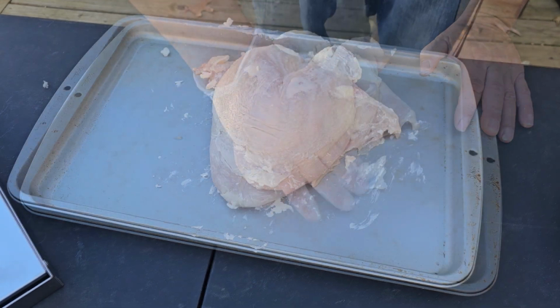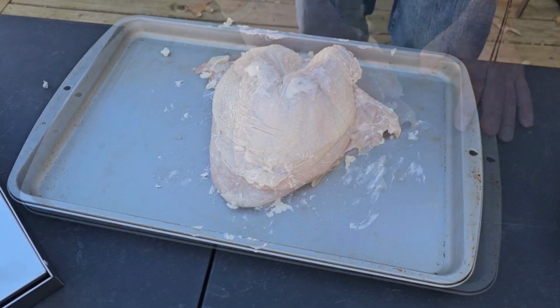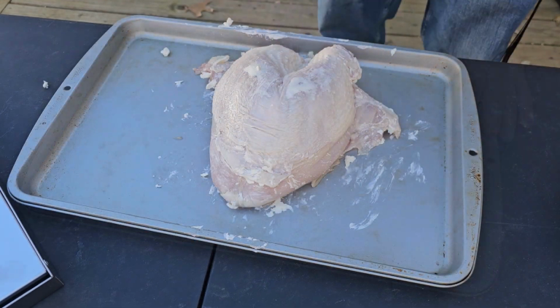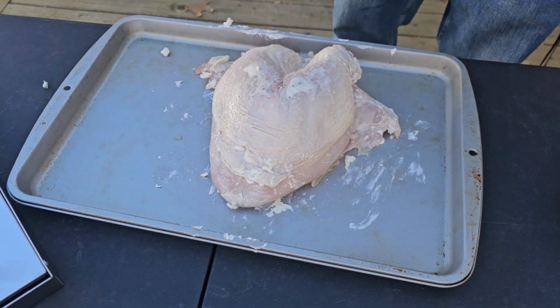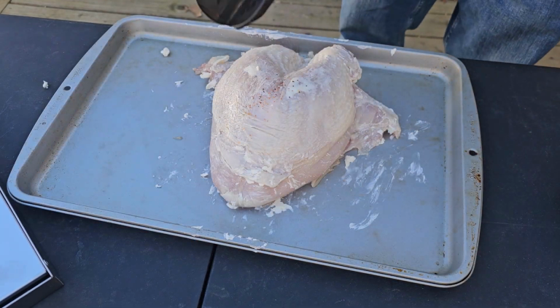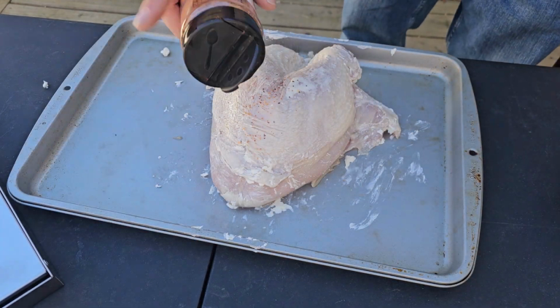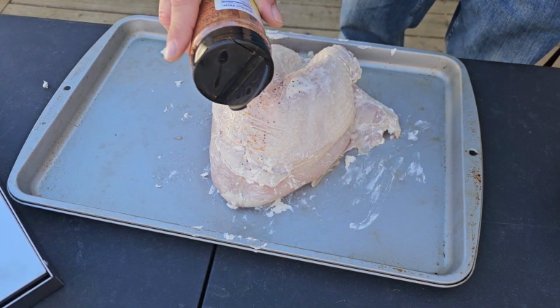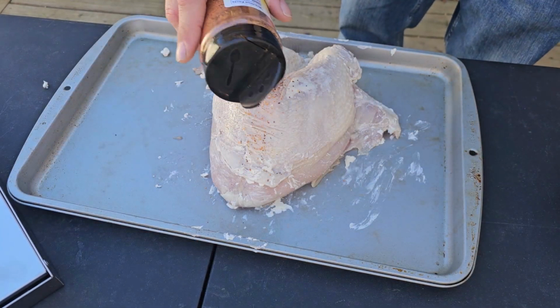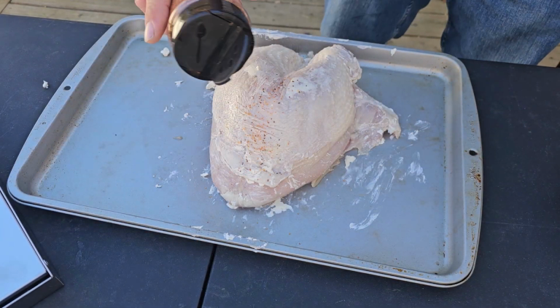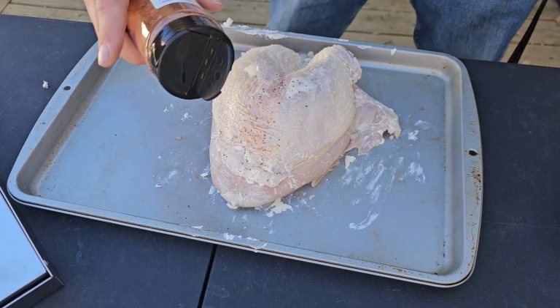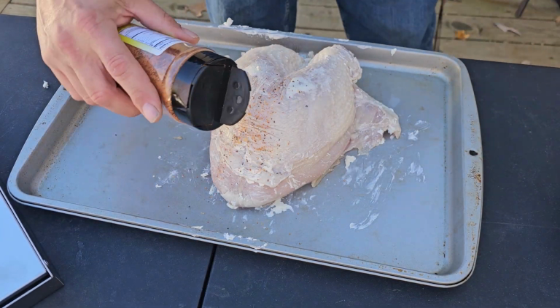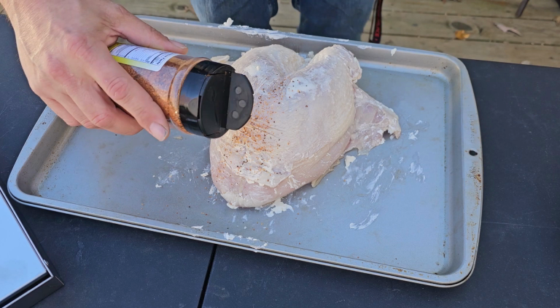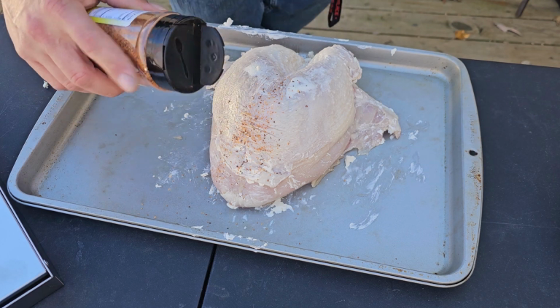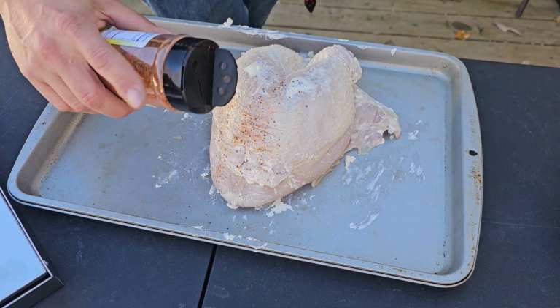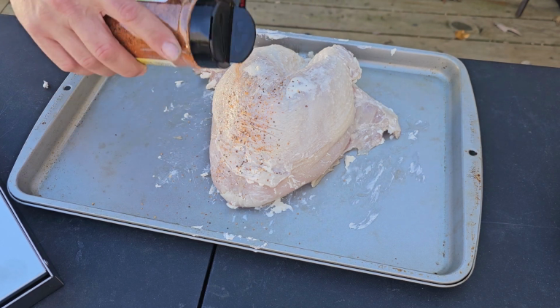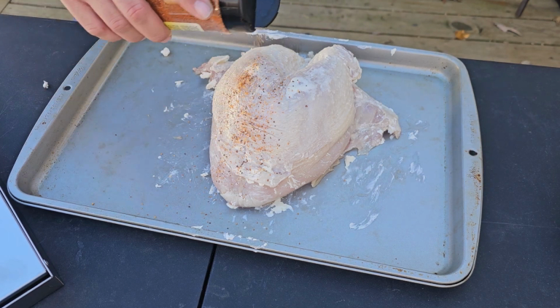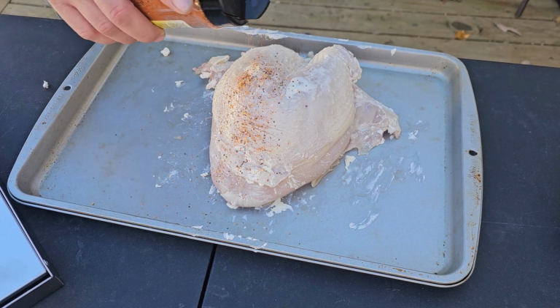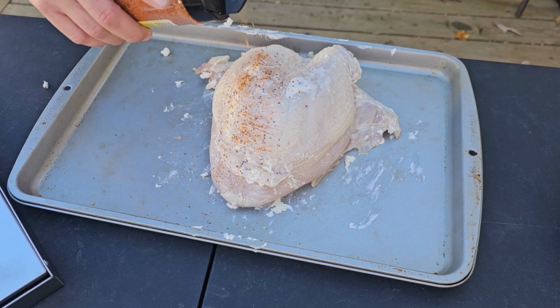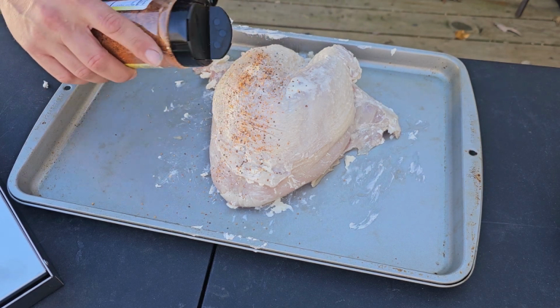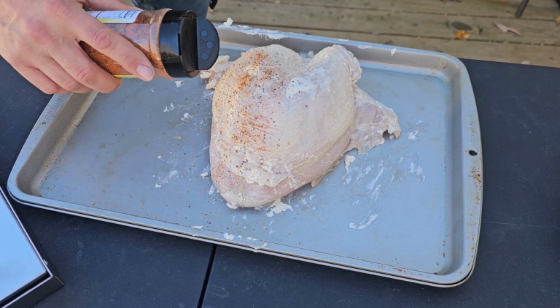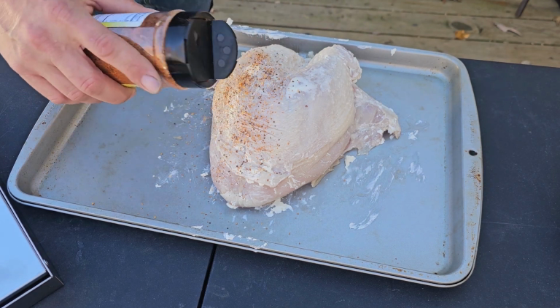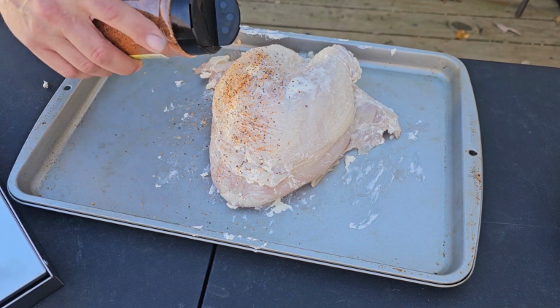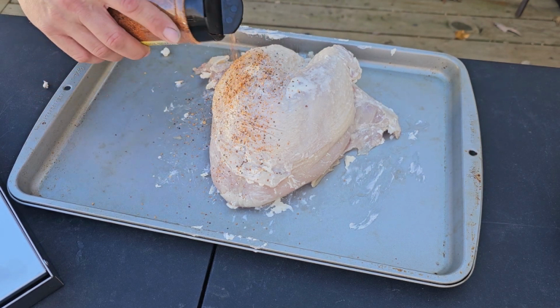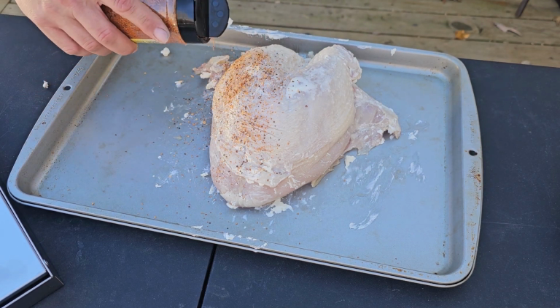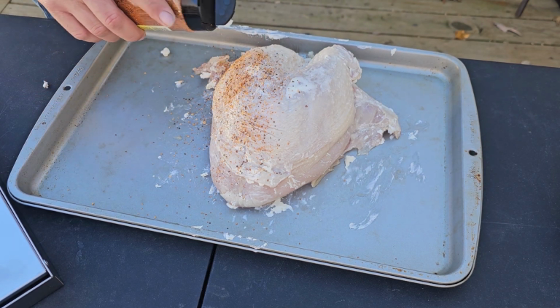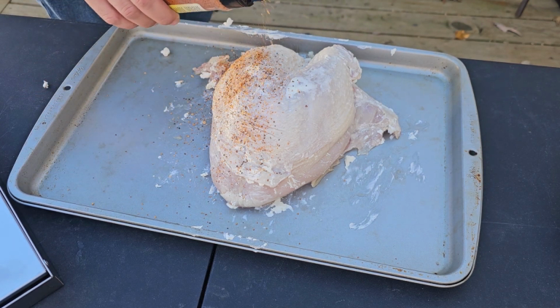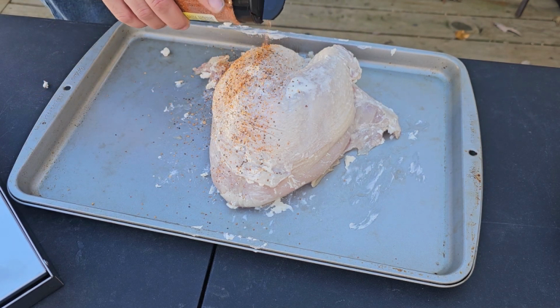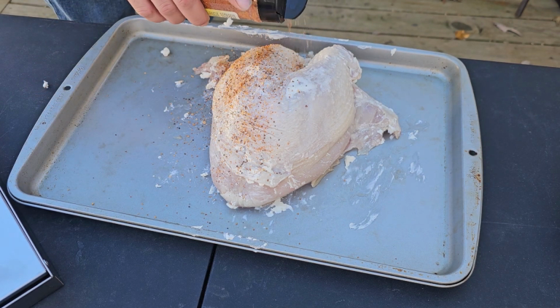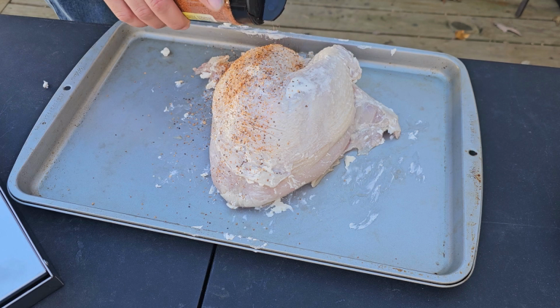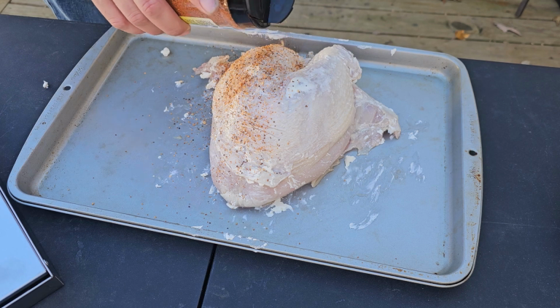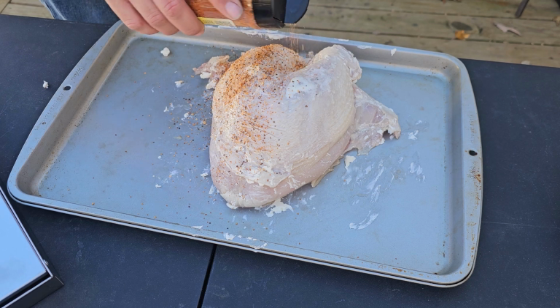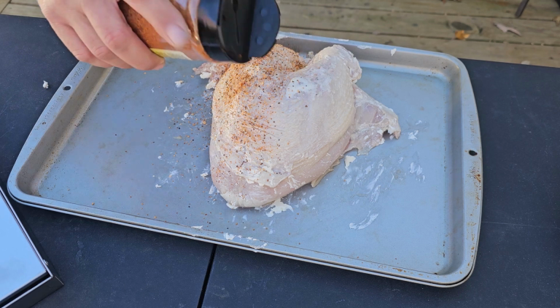Now for the seasoning. You can use whatever kind of seasoning you like. I like to use a chicken seasoning because it's still poultry and it works really well. And you don't have to be shy — put some seasoning on that.